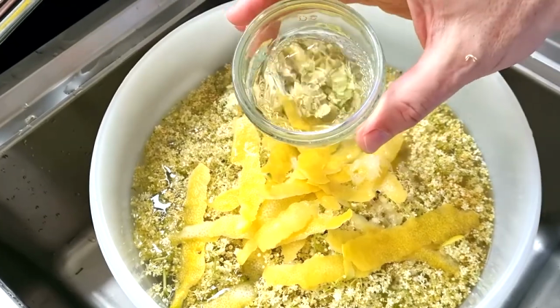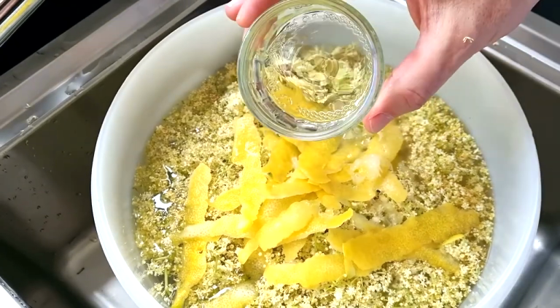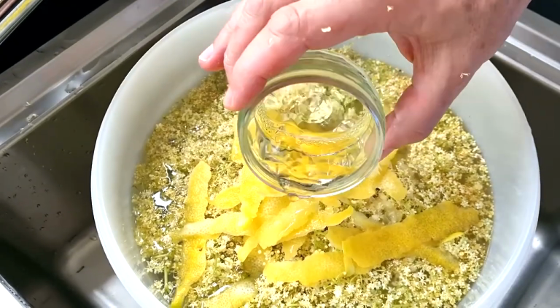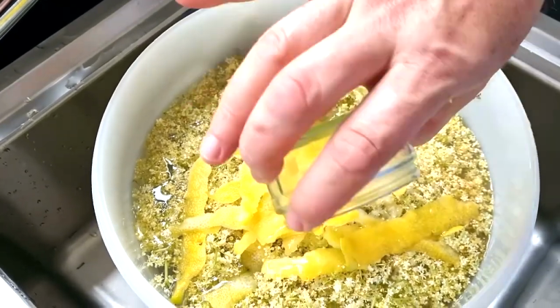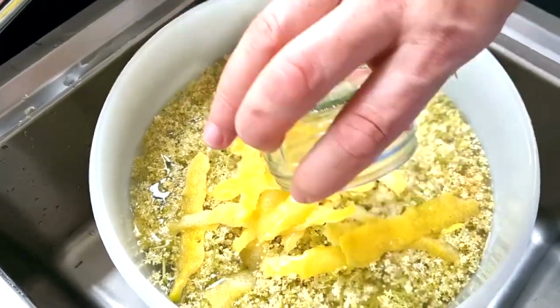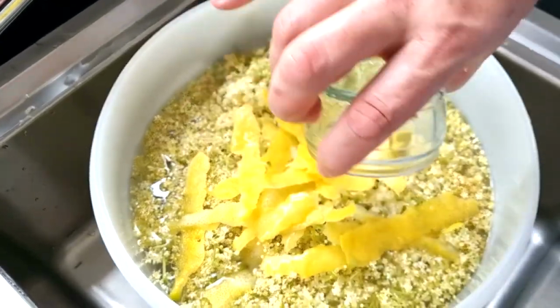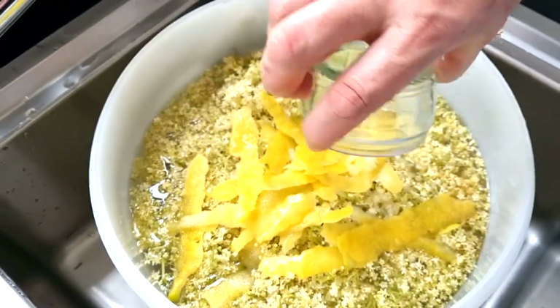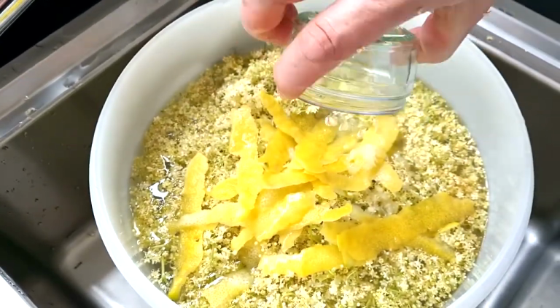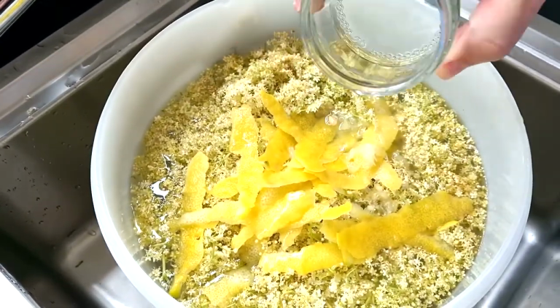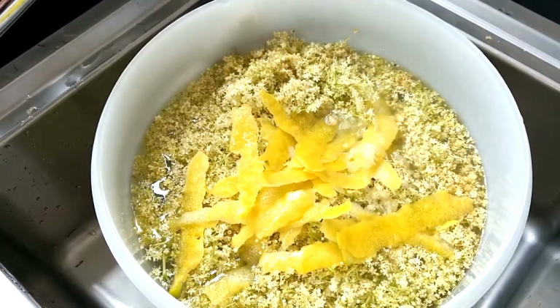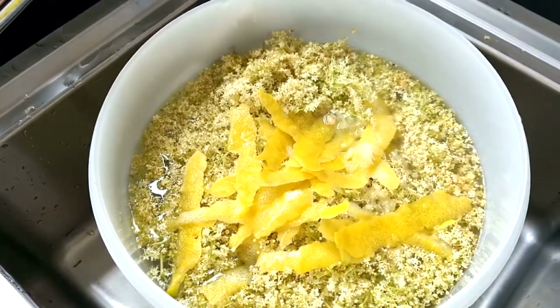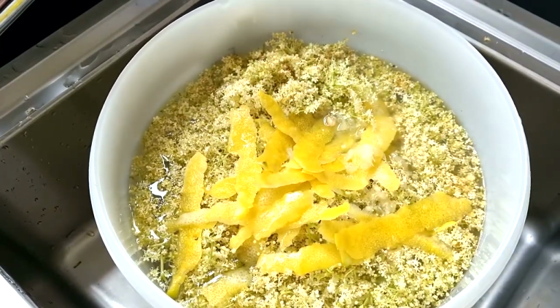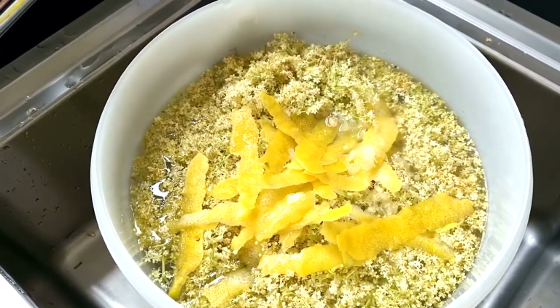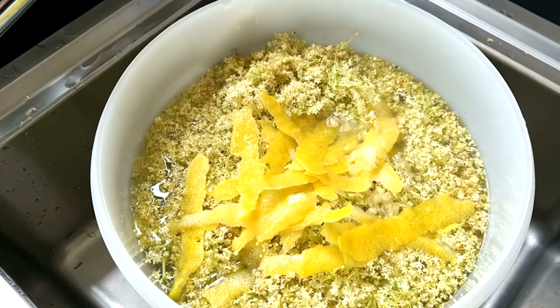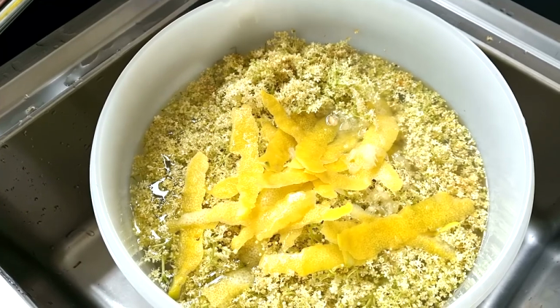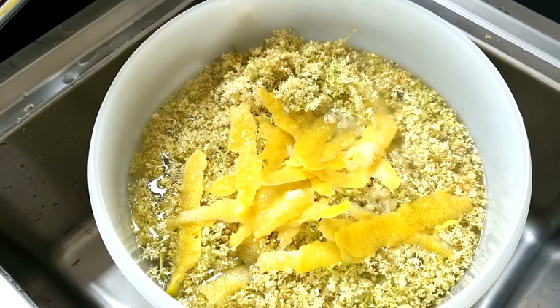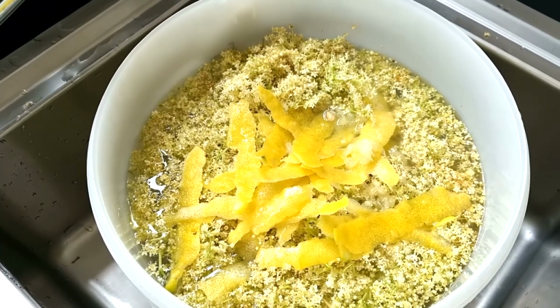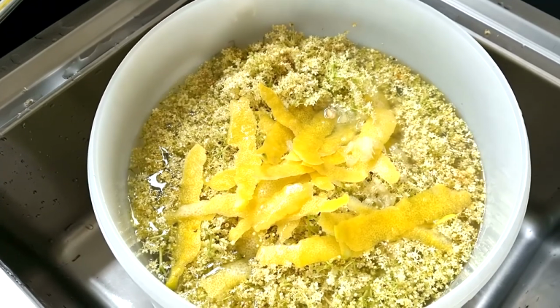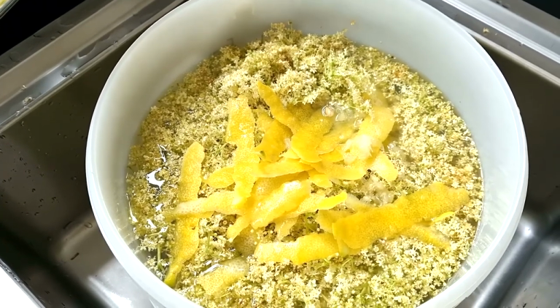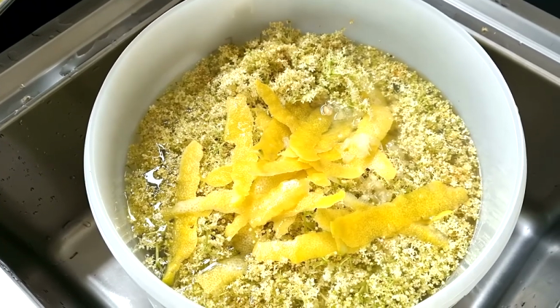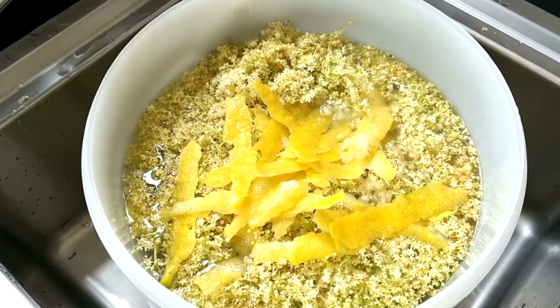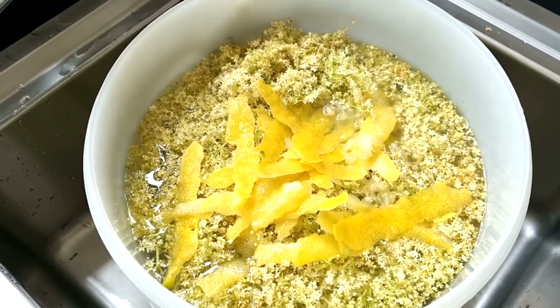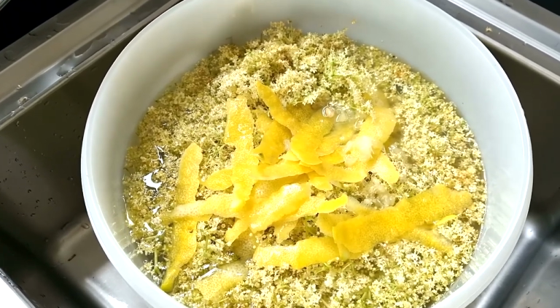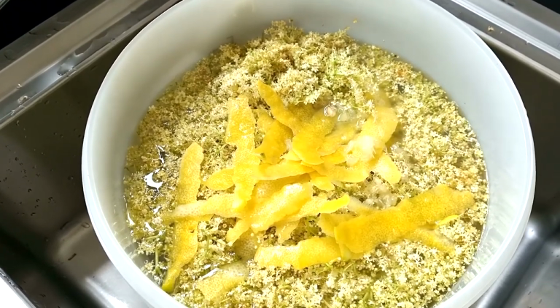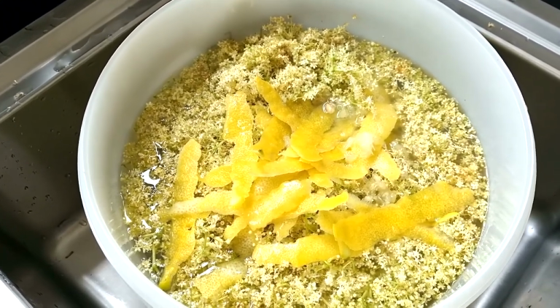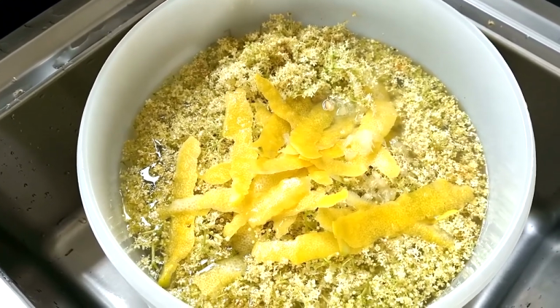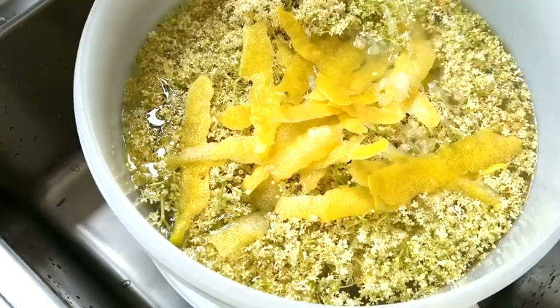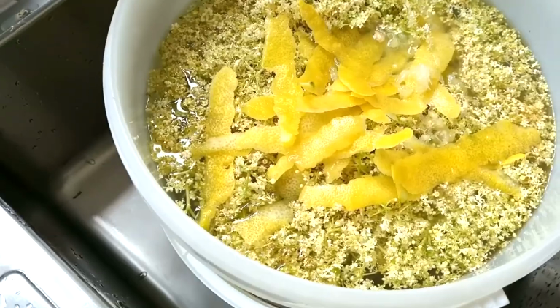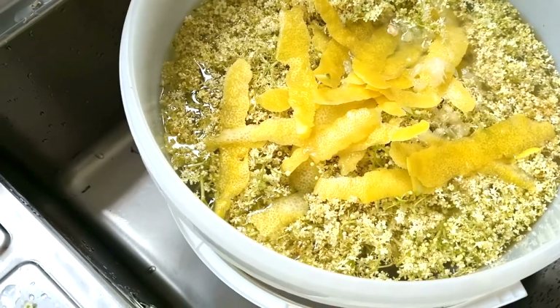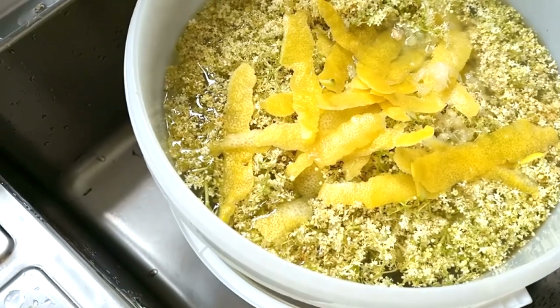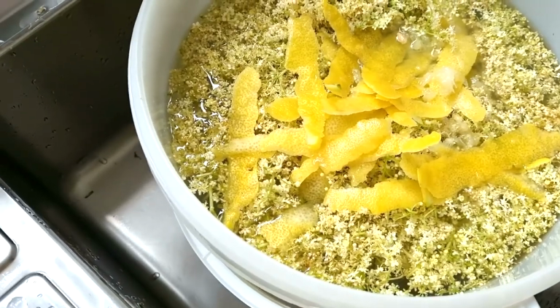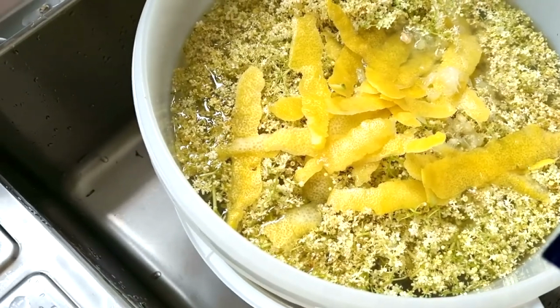Now it's time to add the white wine vinegar. Basically, the lemons, lemon juice, lemon peel, and white wine vinegar are all there just to add some acidity, and it'll help get that fermentation kicking off.